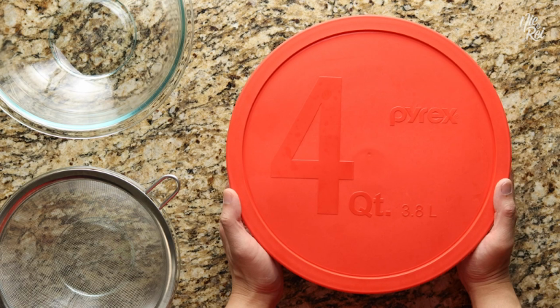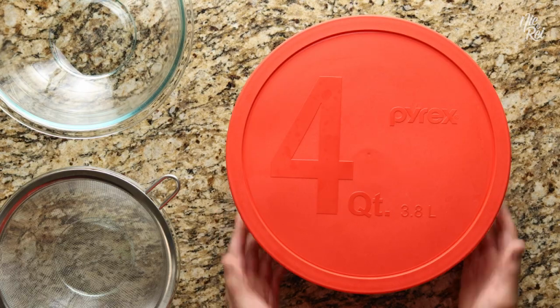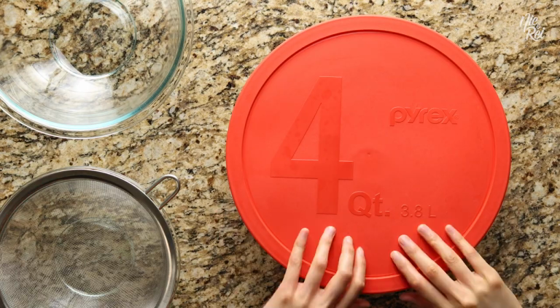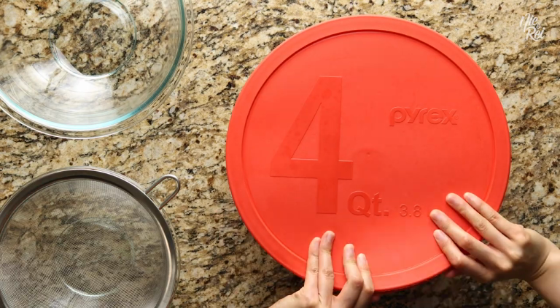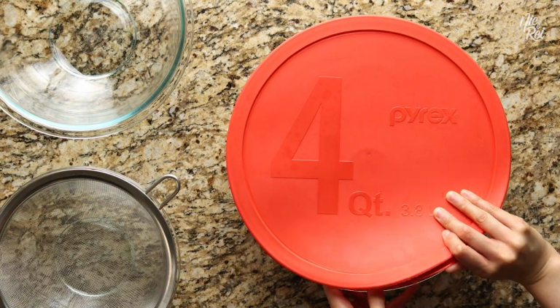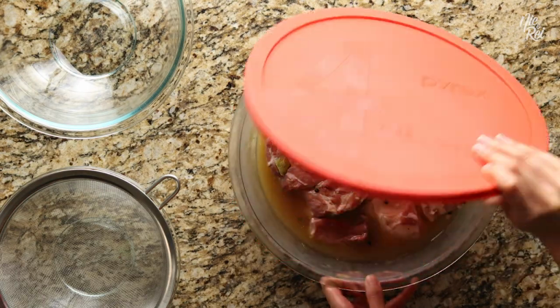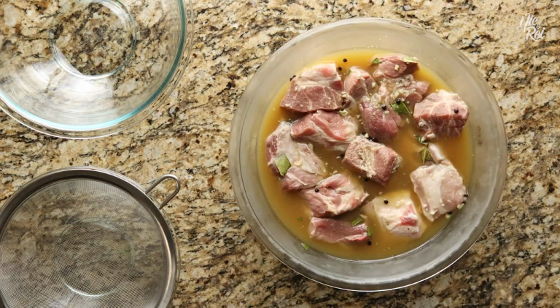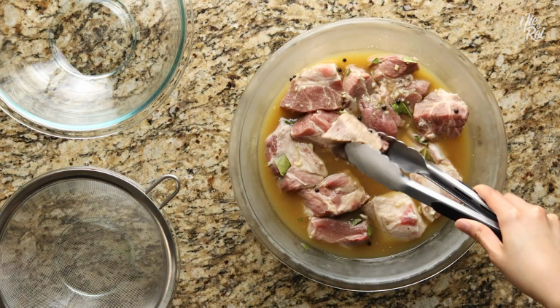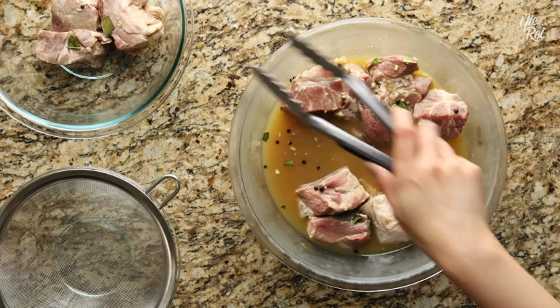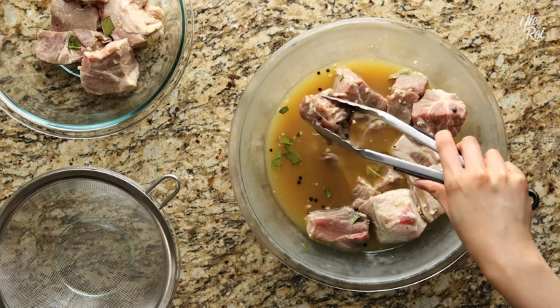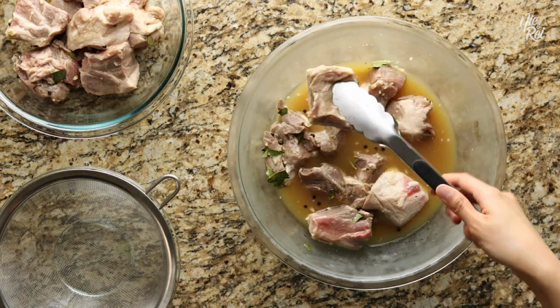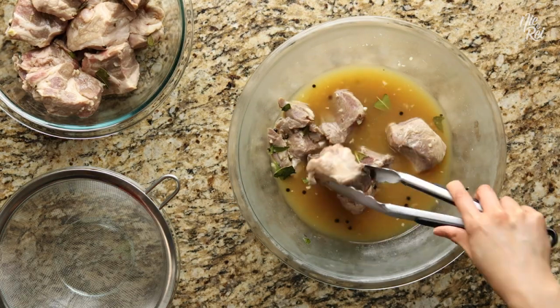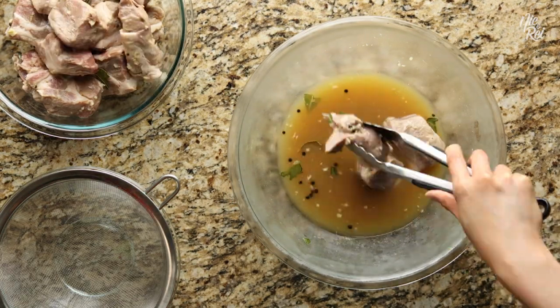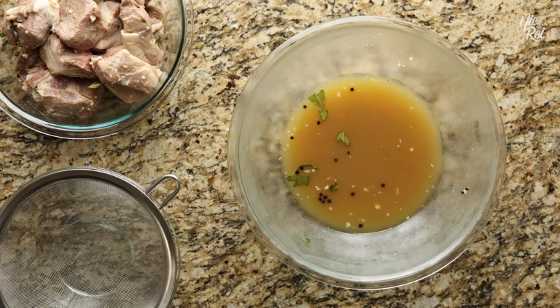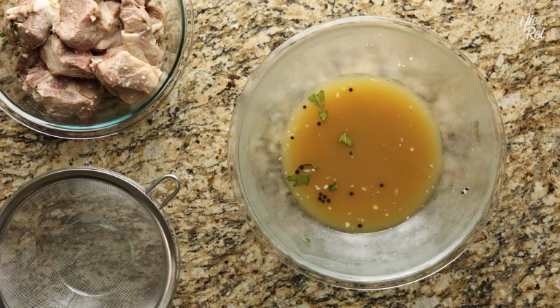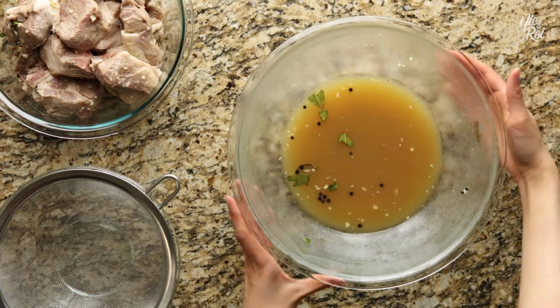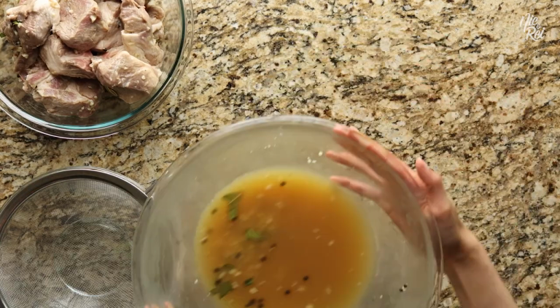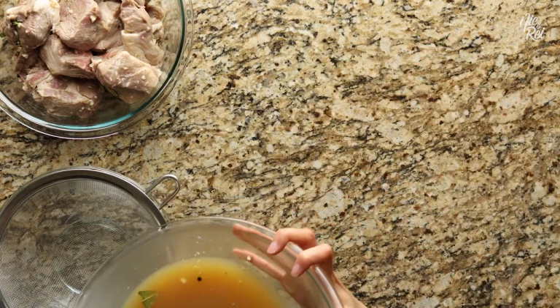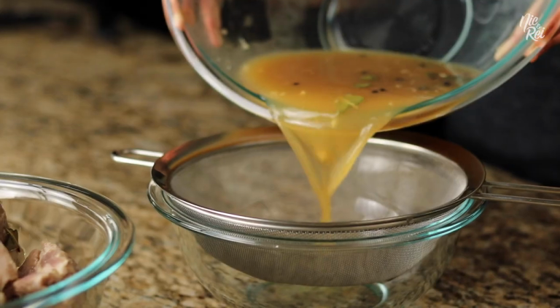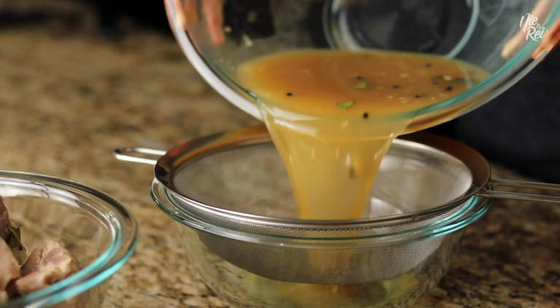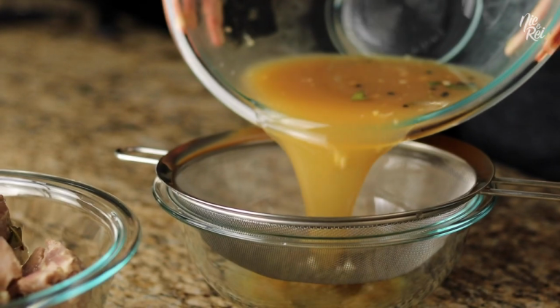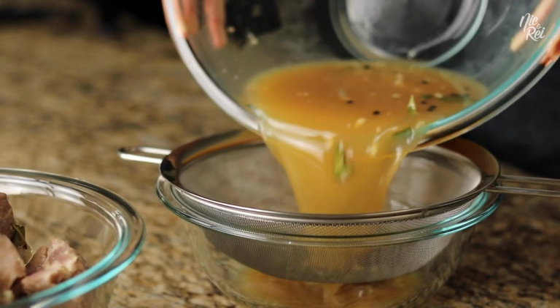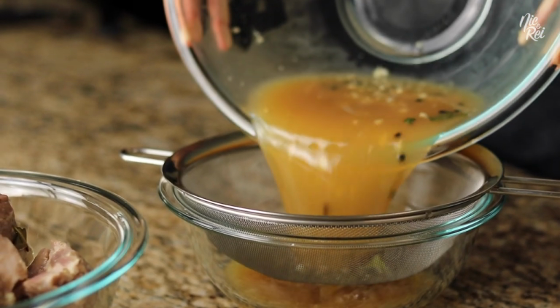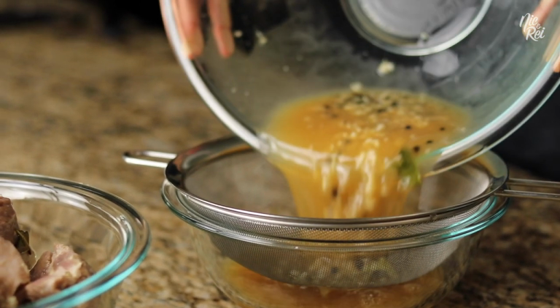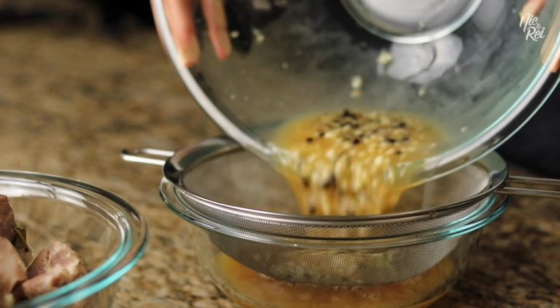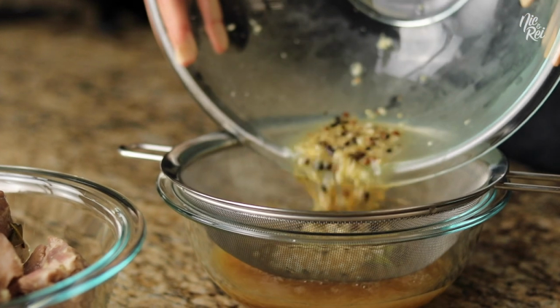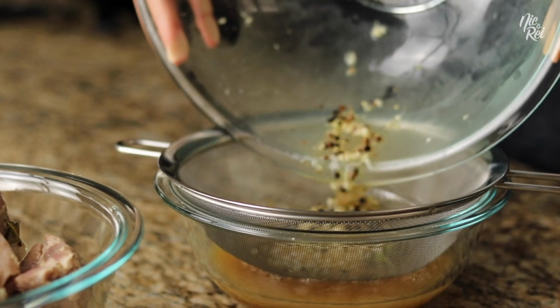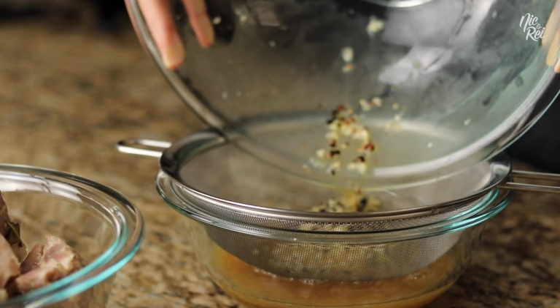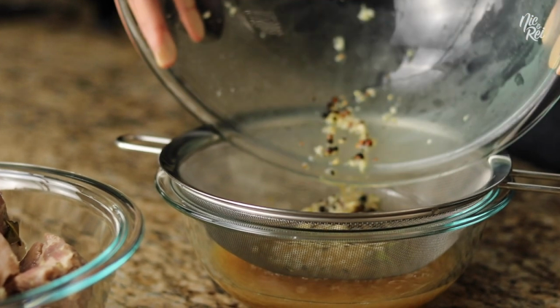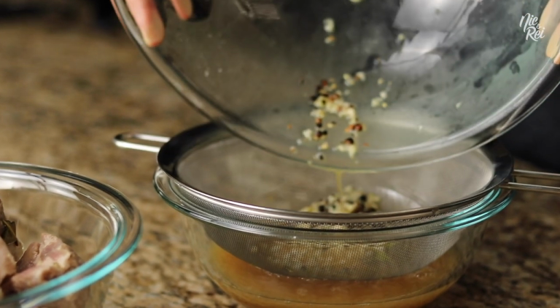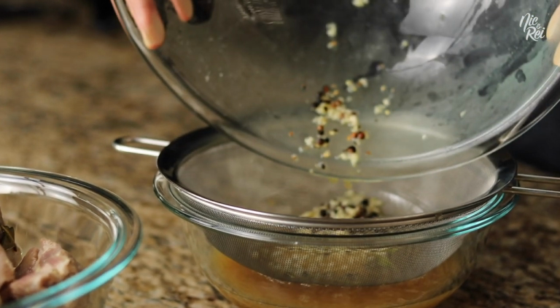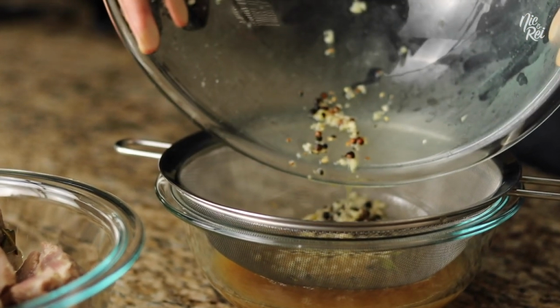On the next day, remove it from the fridge, and then separate the meat from the marinade. Next, take your leftover marinade and pour it through a strainer. Make sure to save the liquid marinade and the strained ingredients because we'll be using them in a little bit.